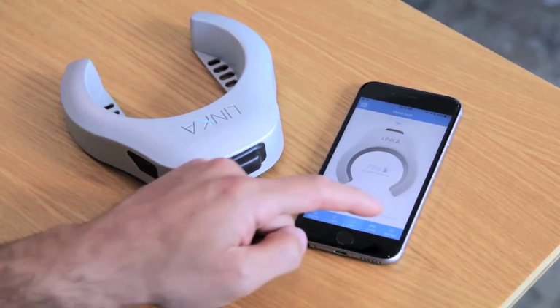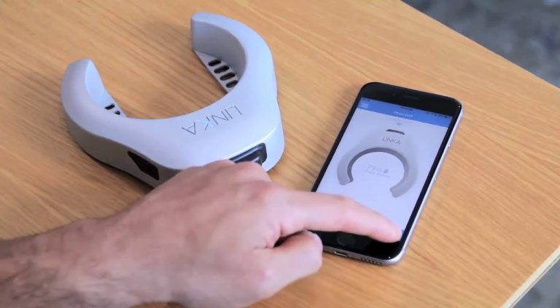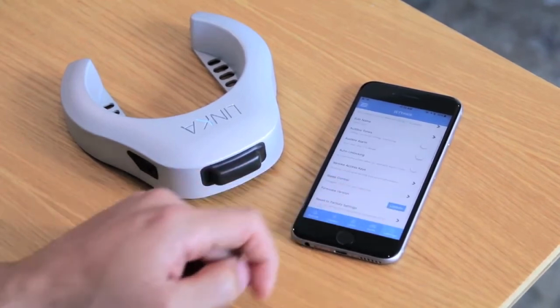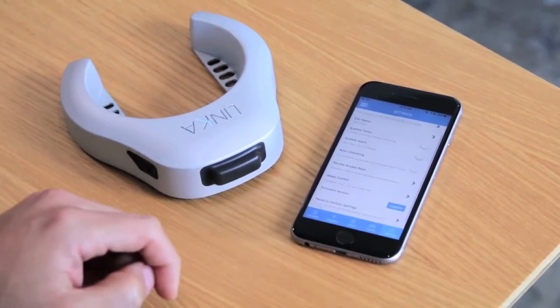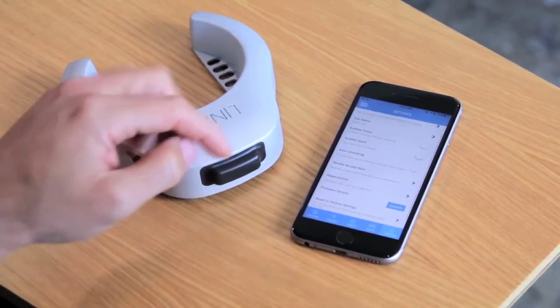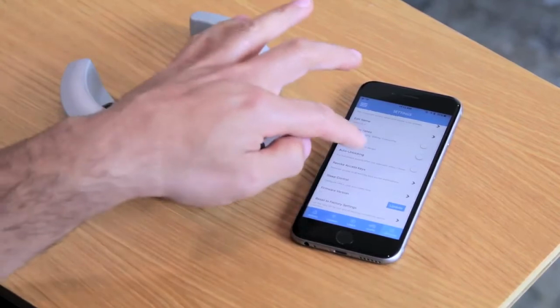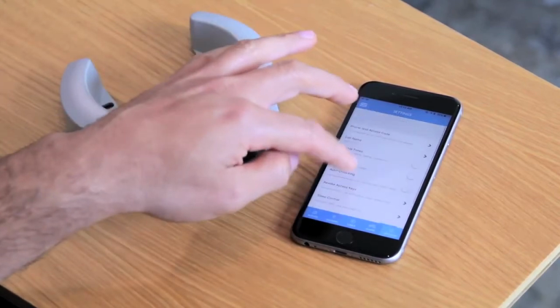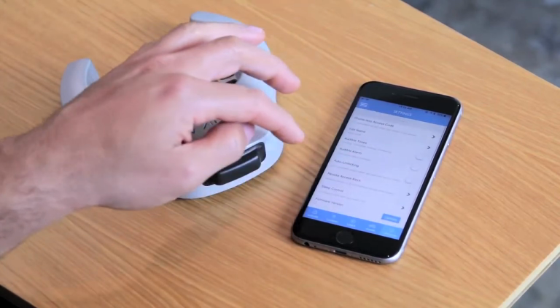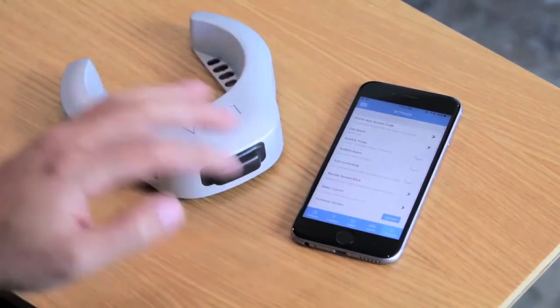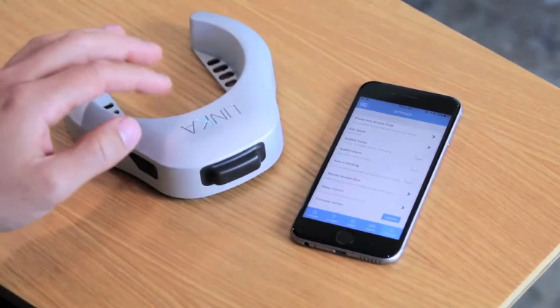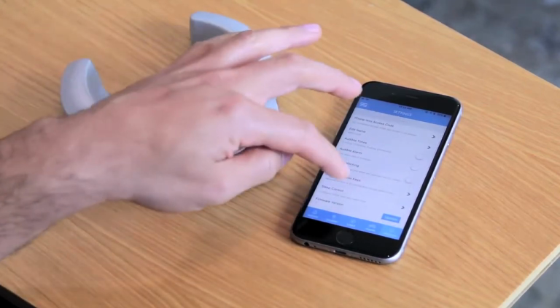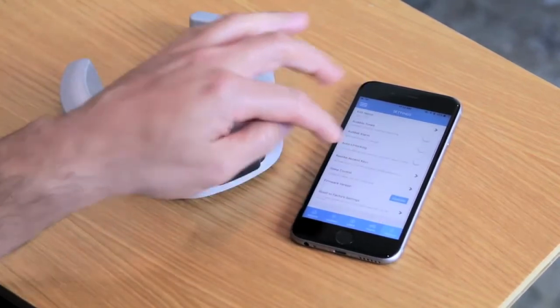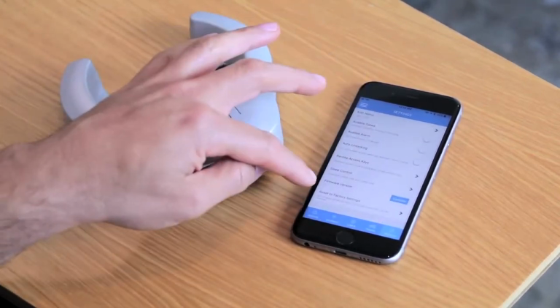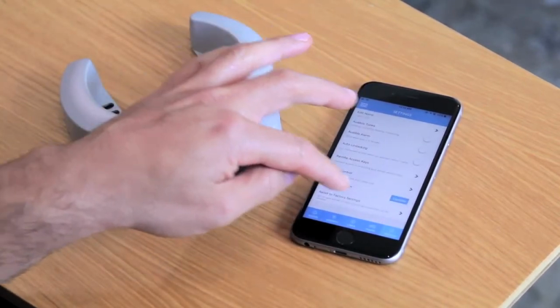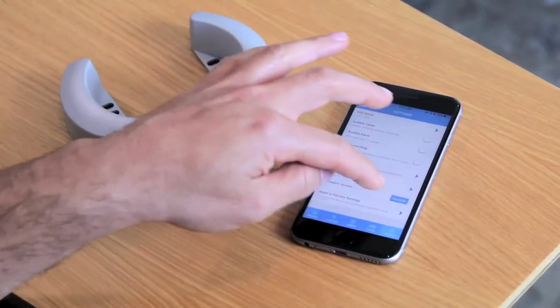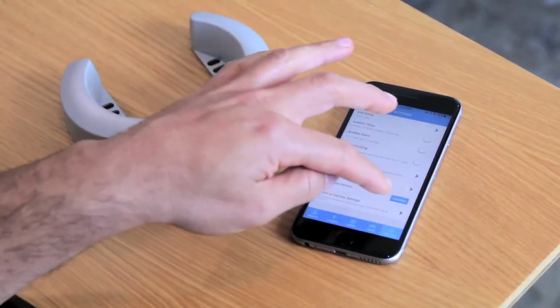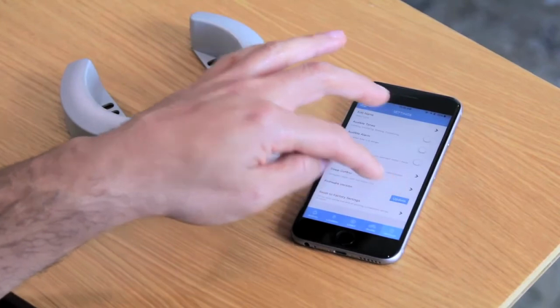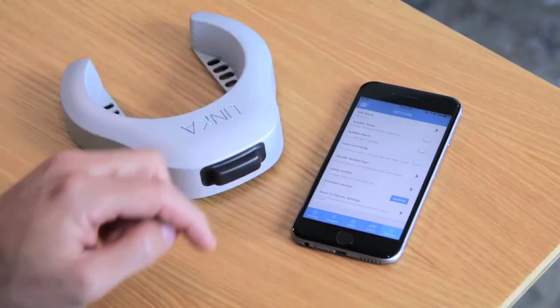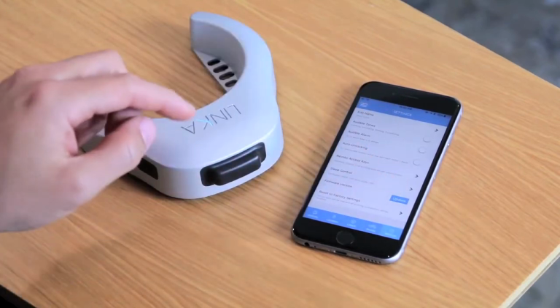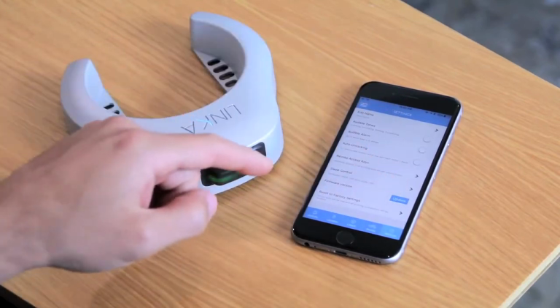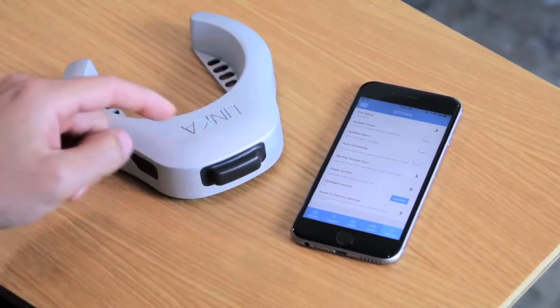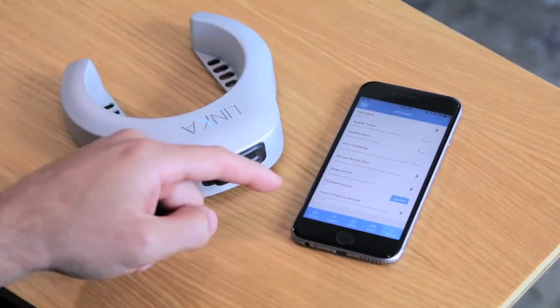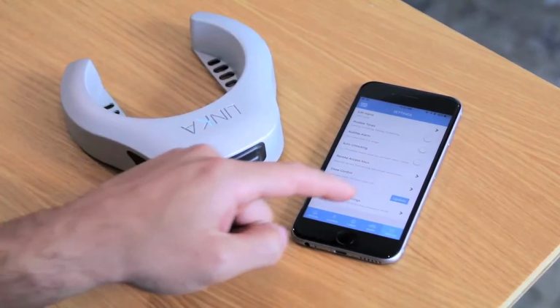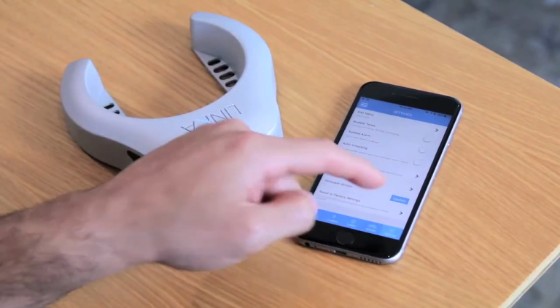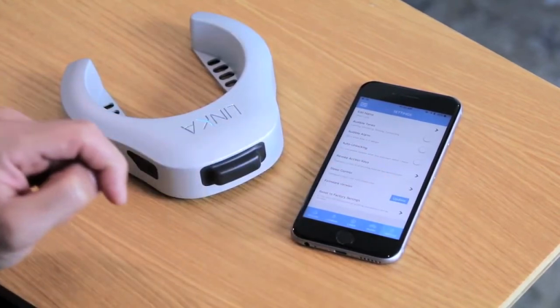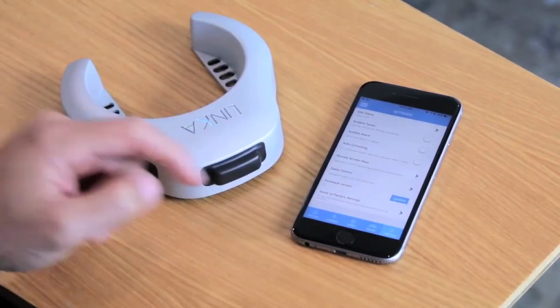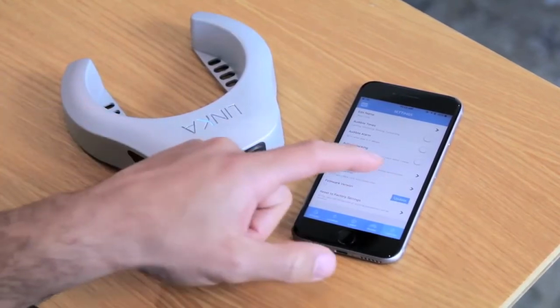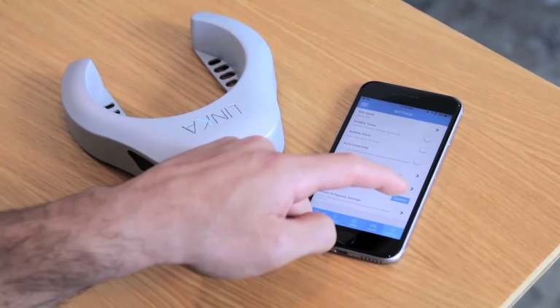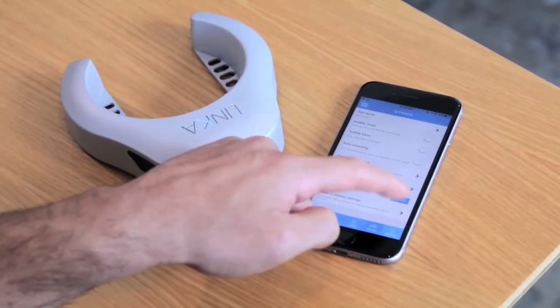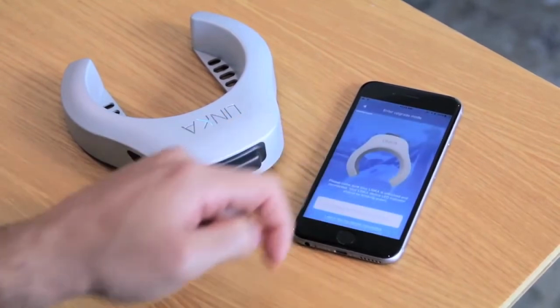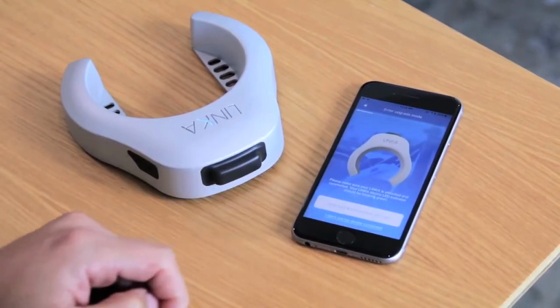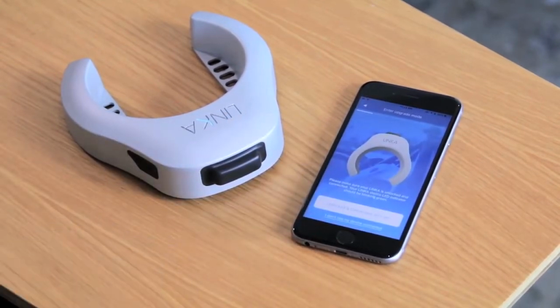So we're going to go to the settings tab. If there are no new firmware upgrades in the firmware version, you will not see an update button. For this case, there is clearly a new firmware version, so you'll see an update button right there. Let's go ahead and proceed by pressing update.